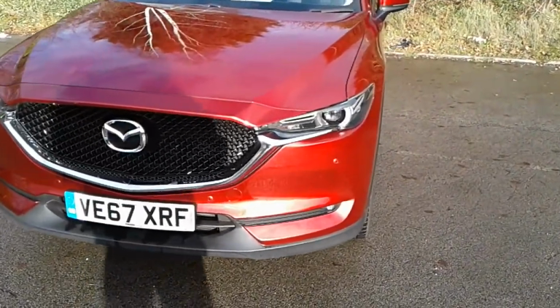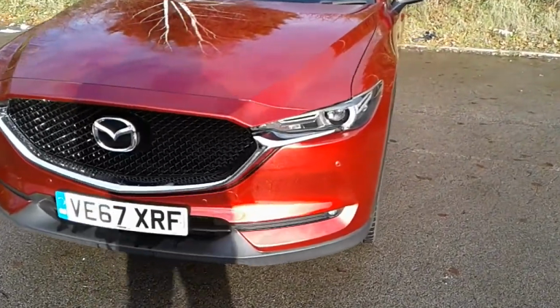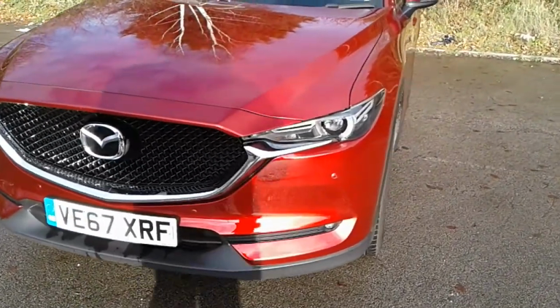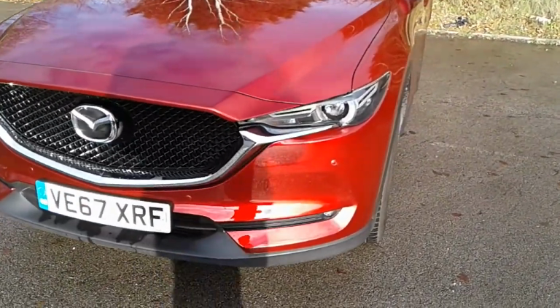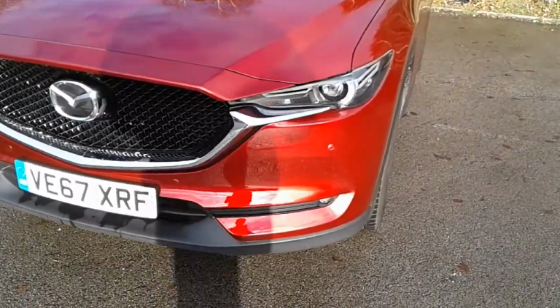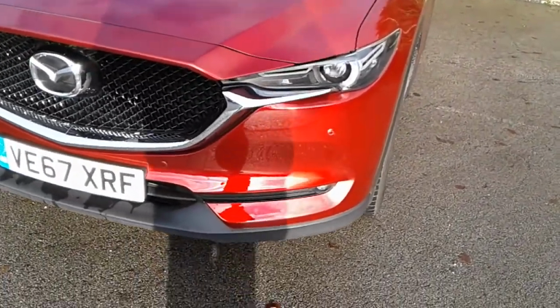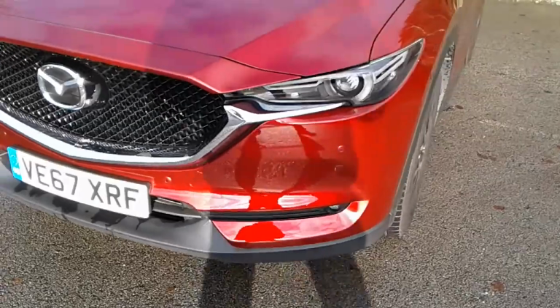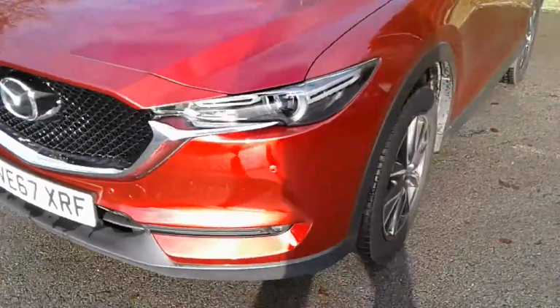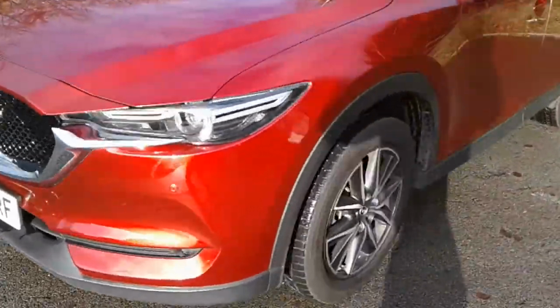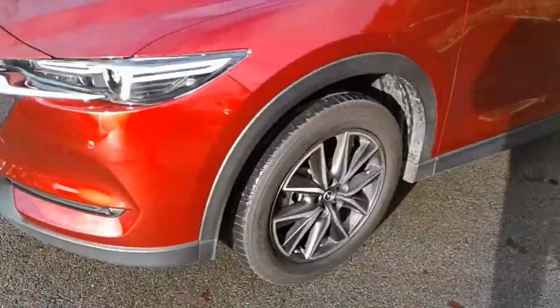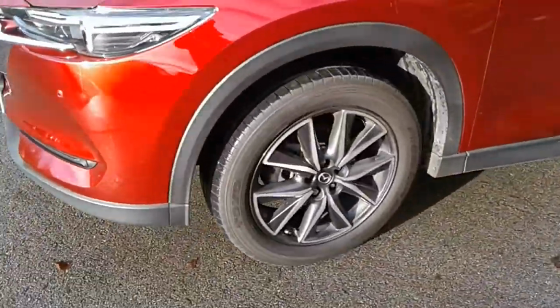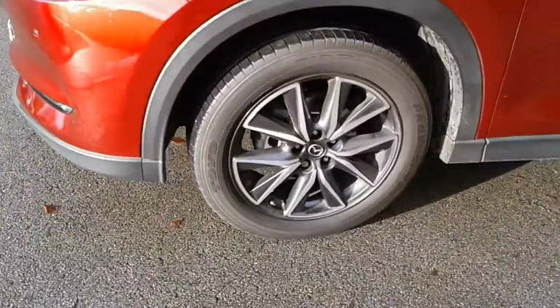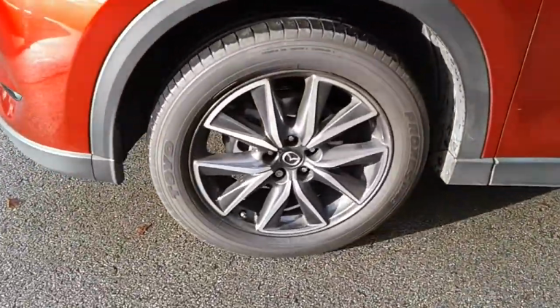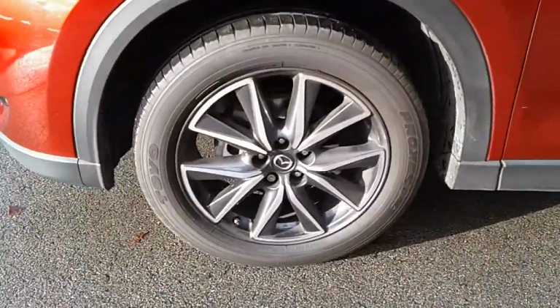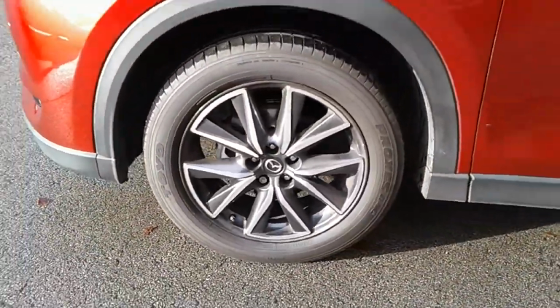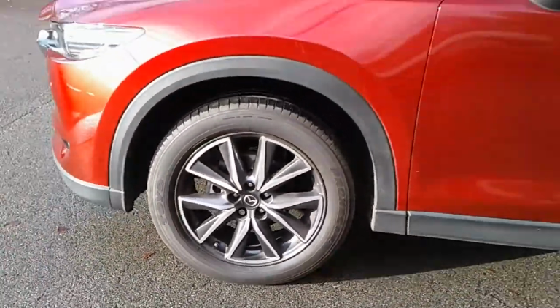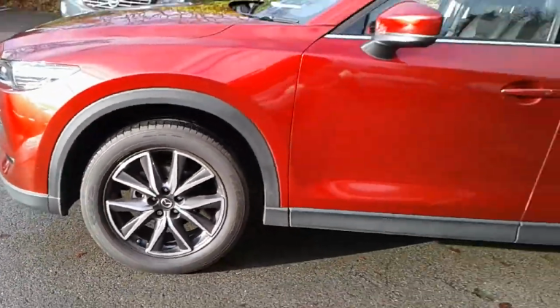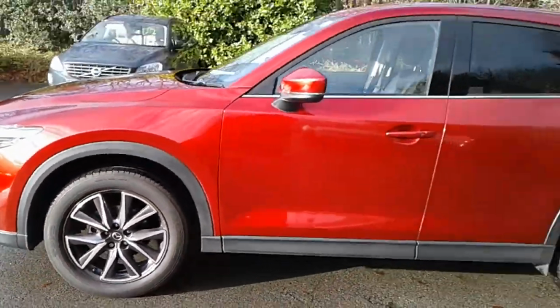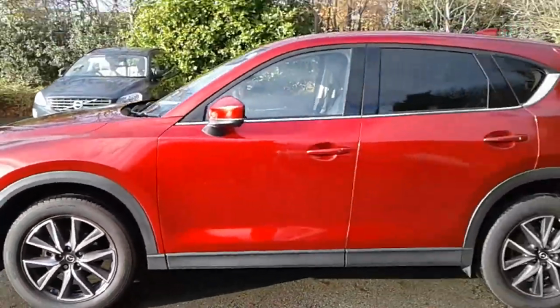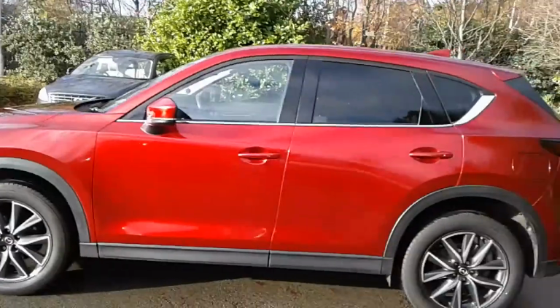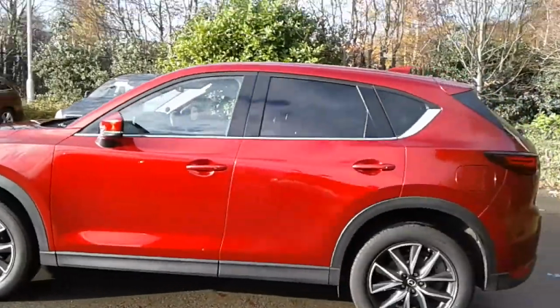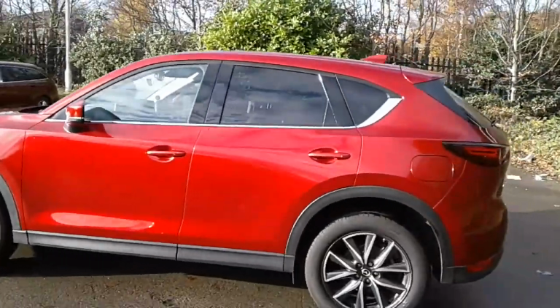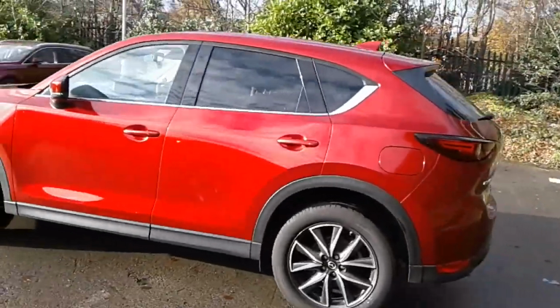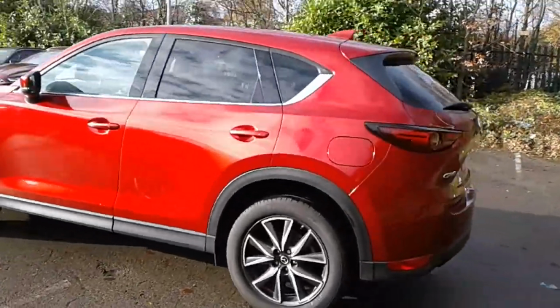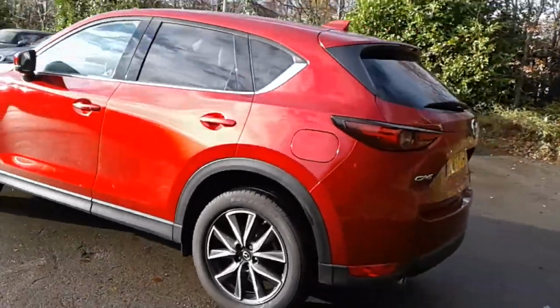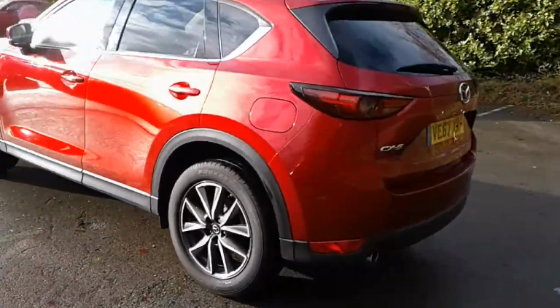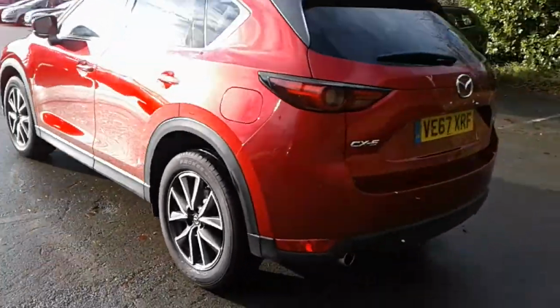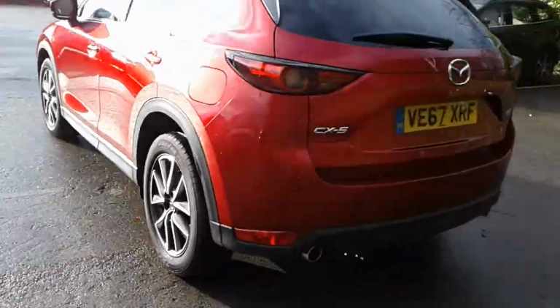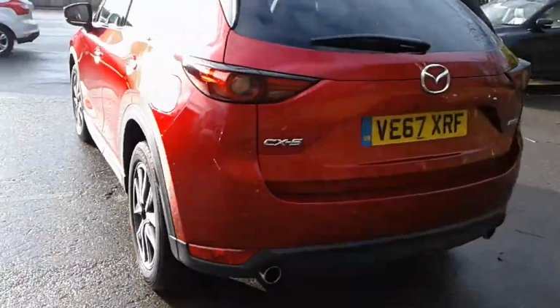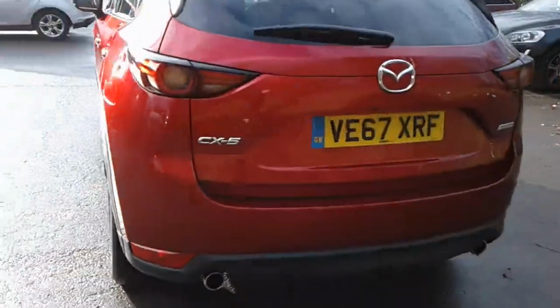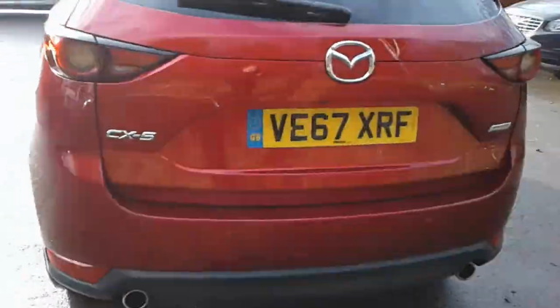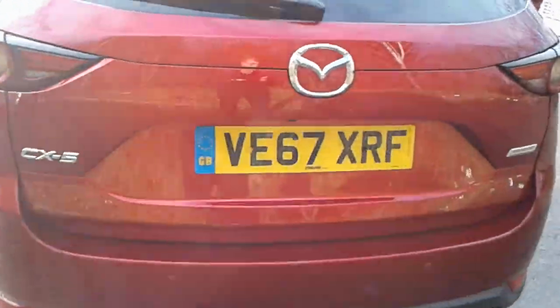It does come fitted with Xenon headlamps, front parking sensors, 19 inch alloy wheels, privacy glass, rear parking sensors and a reversing camera.